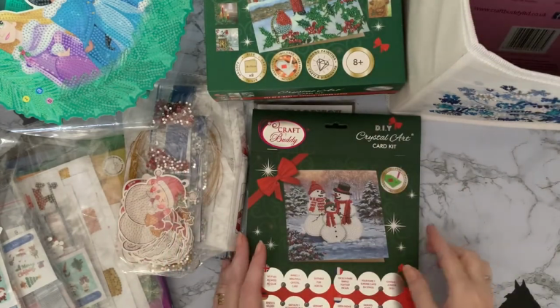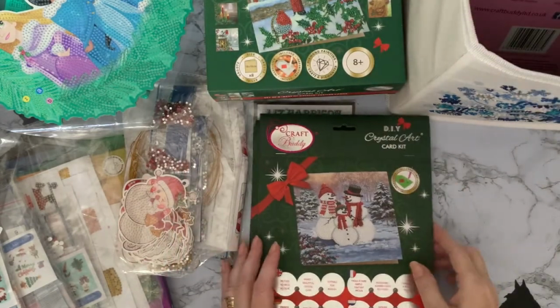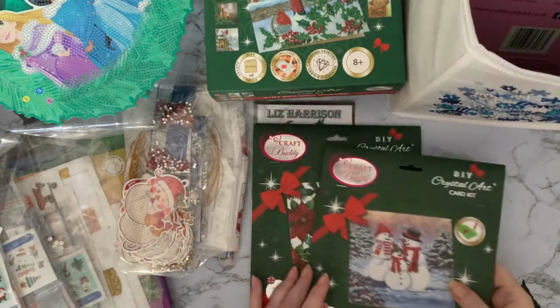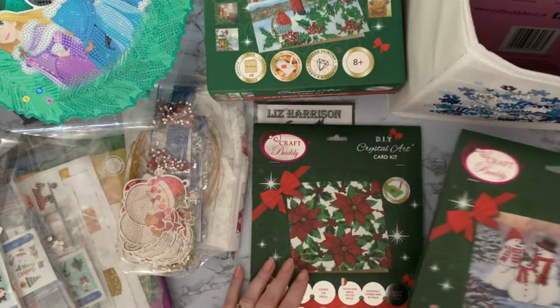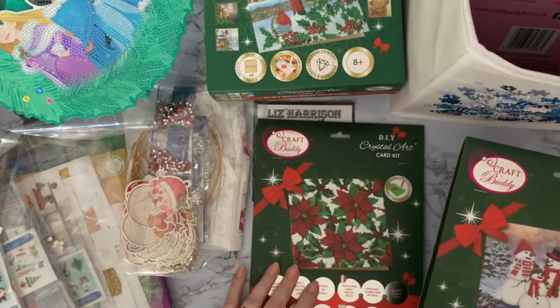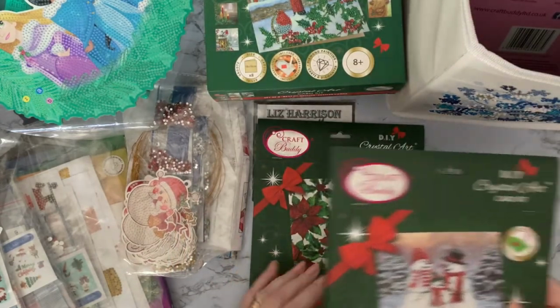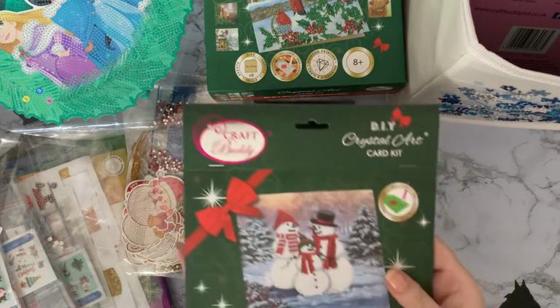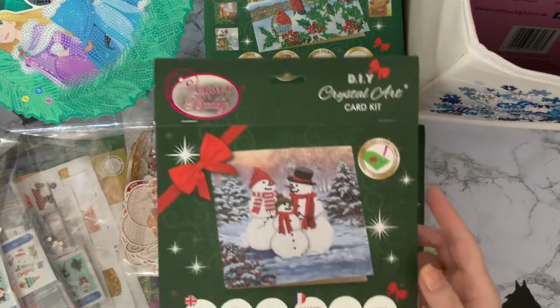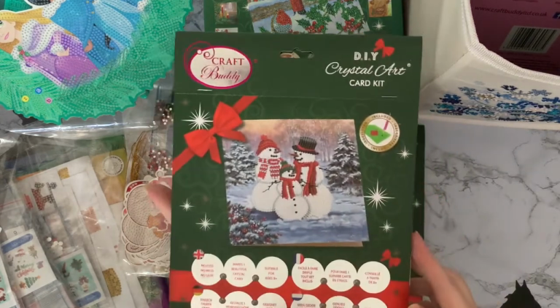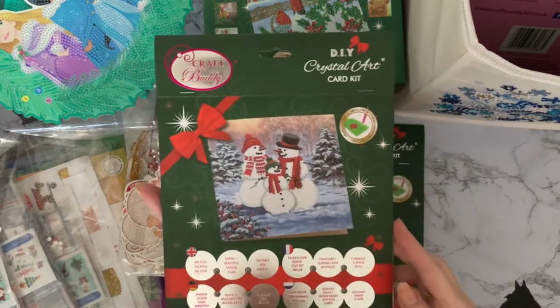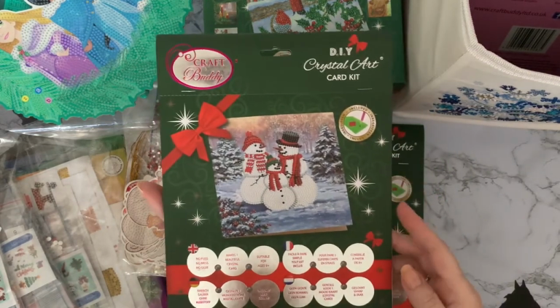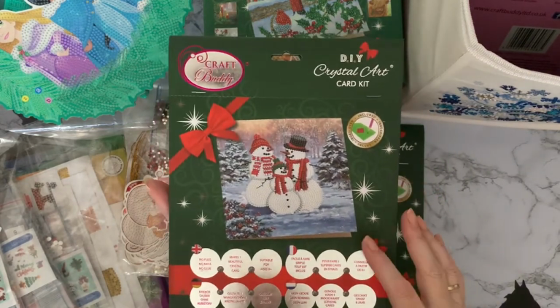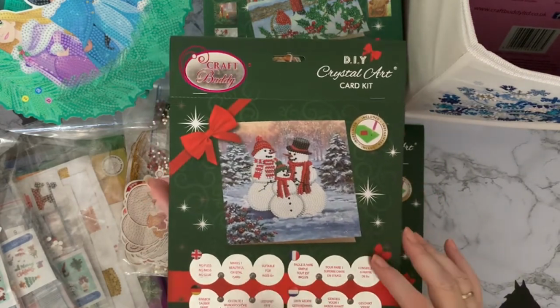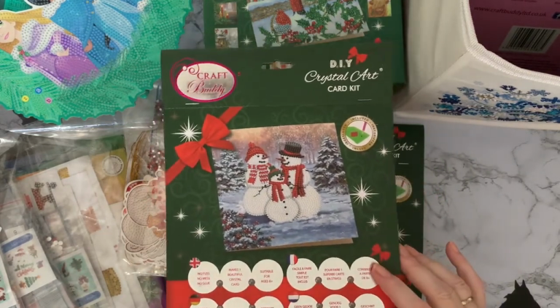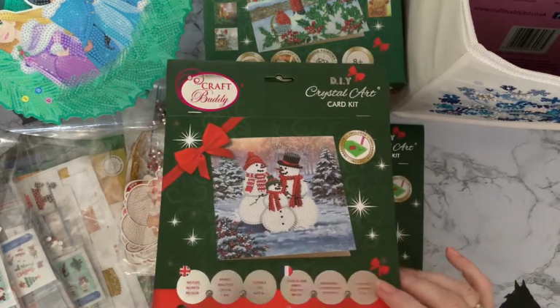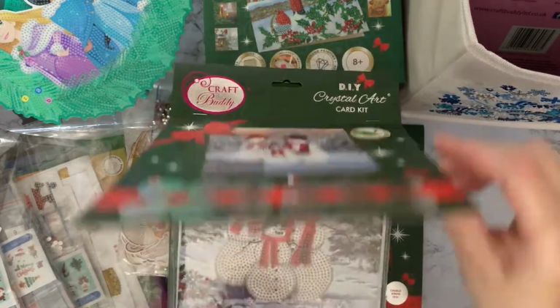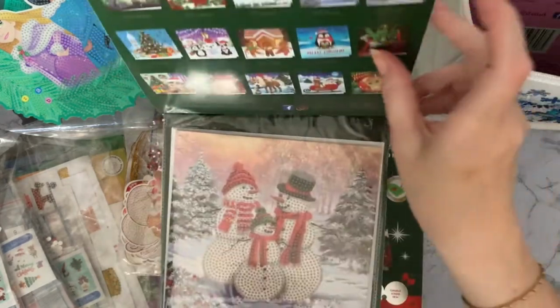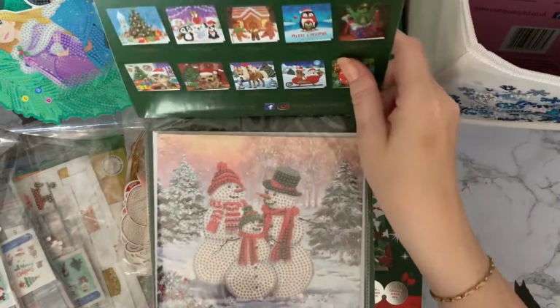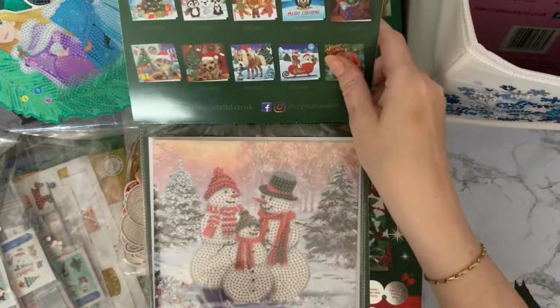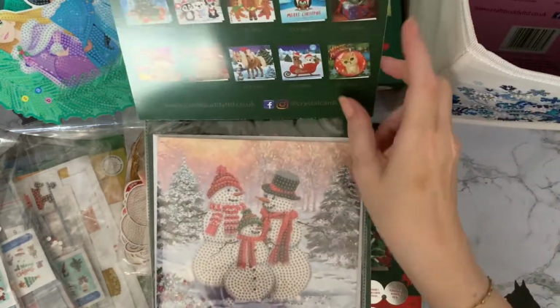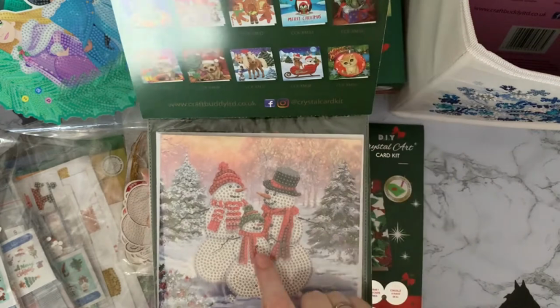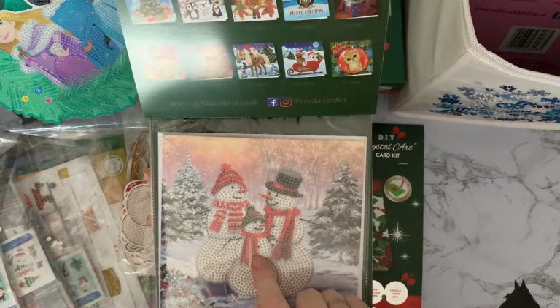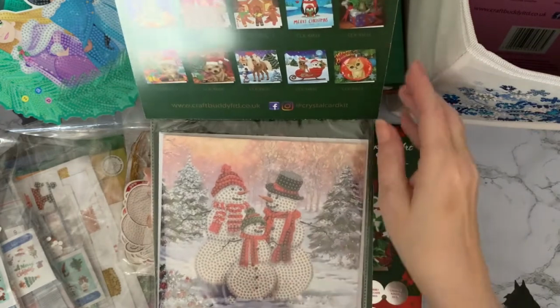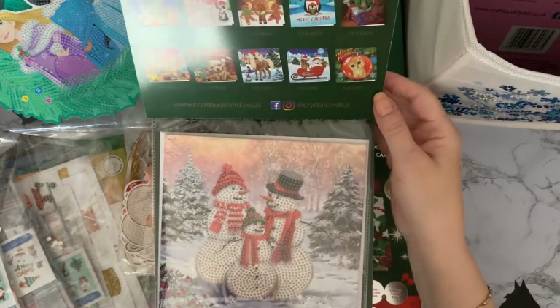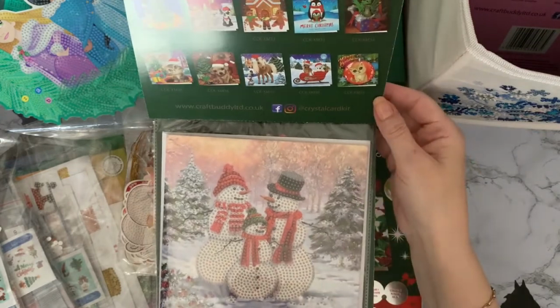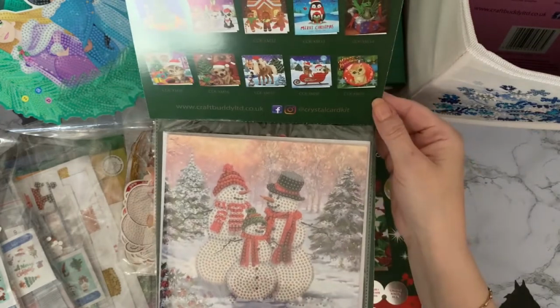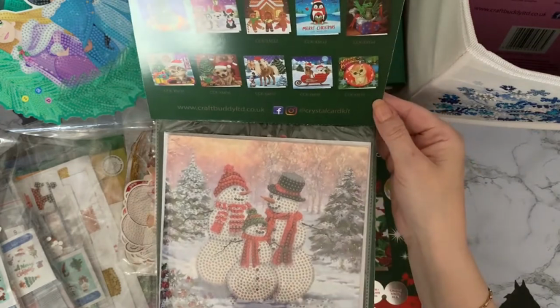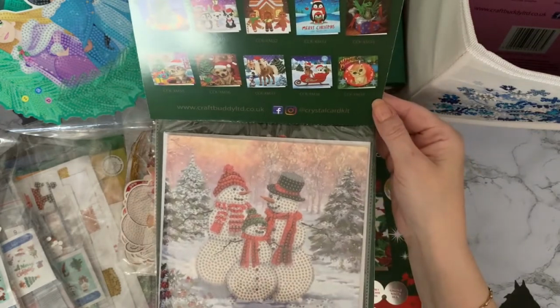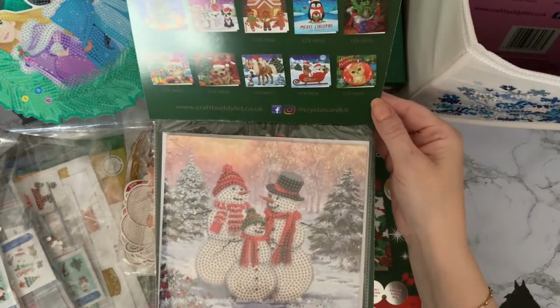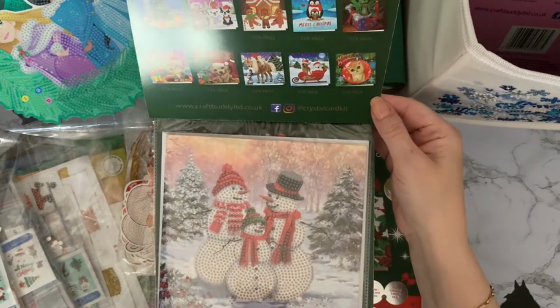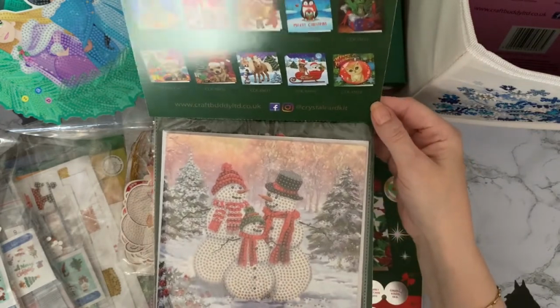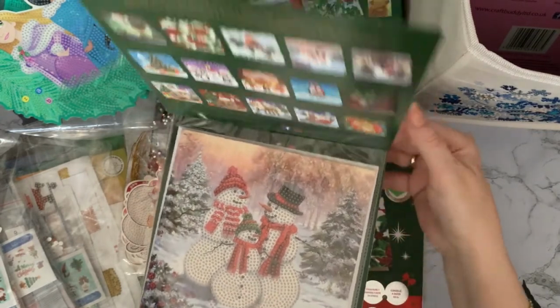And then another snow scene with a snowman family — a little bit more grown-up snowman, this one, rather than a little one.